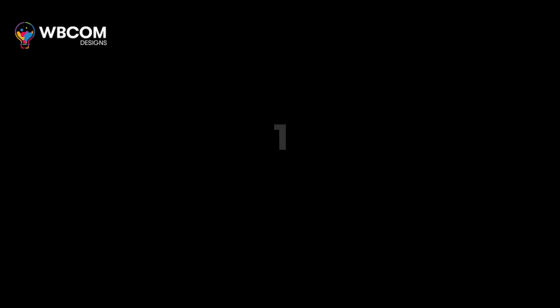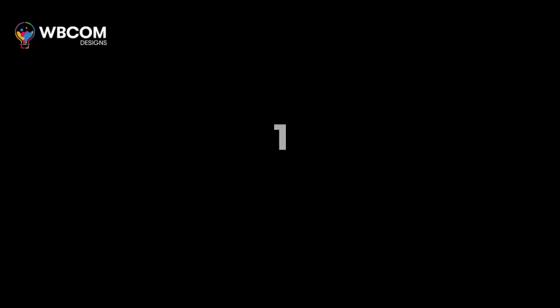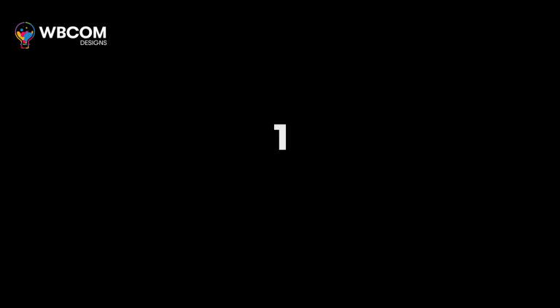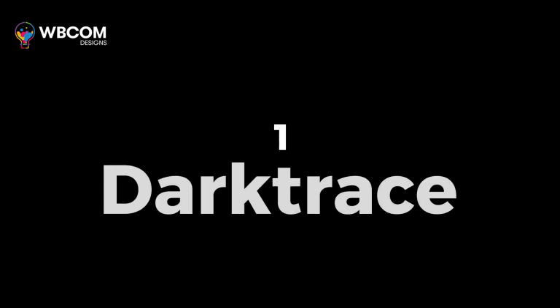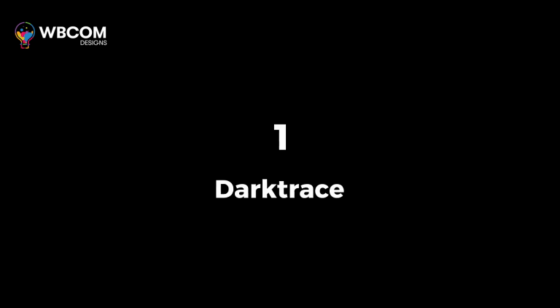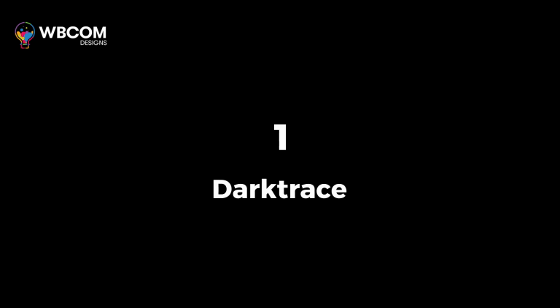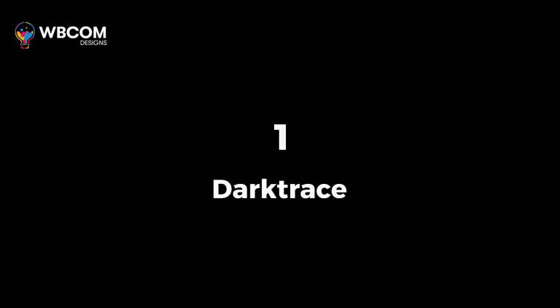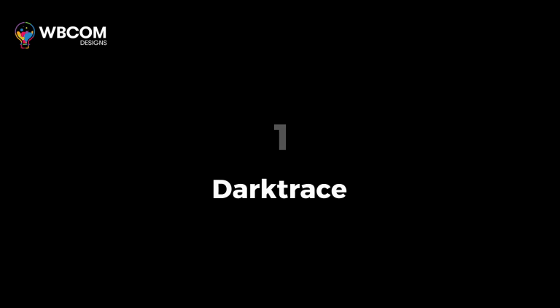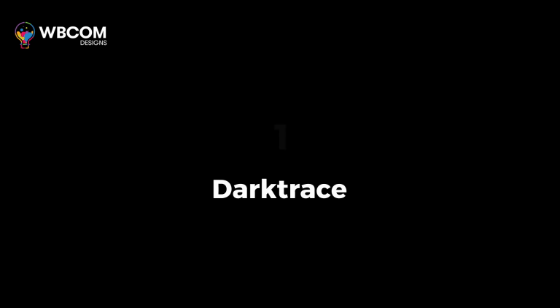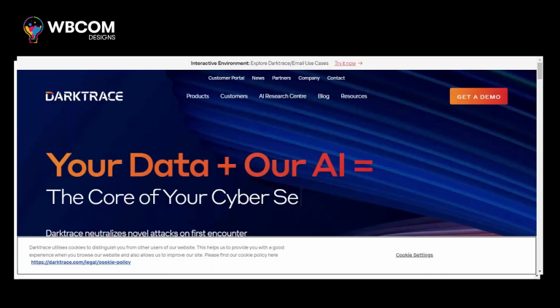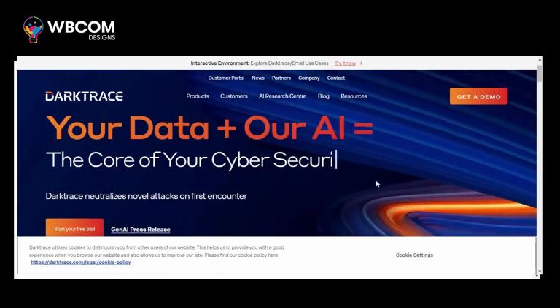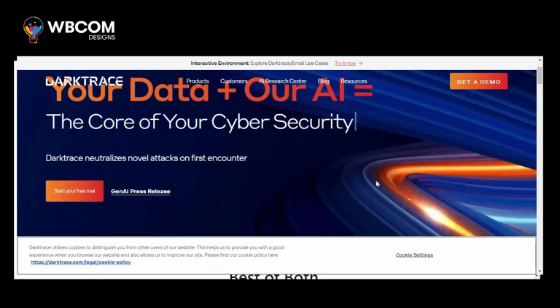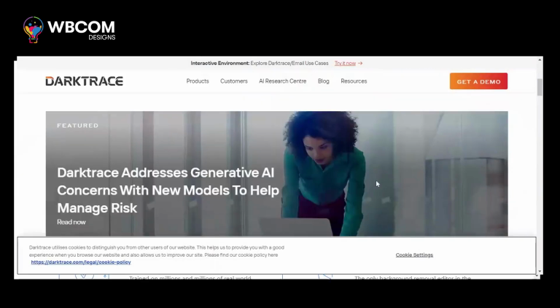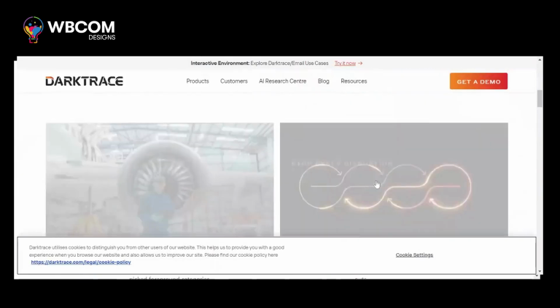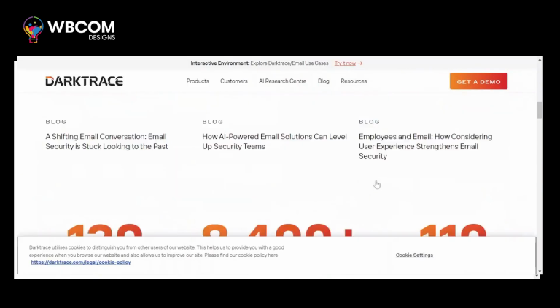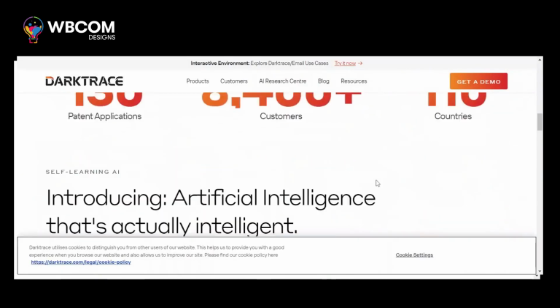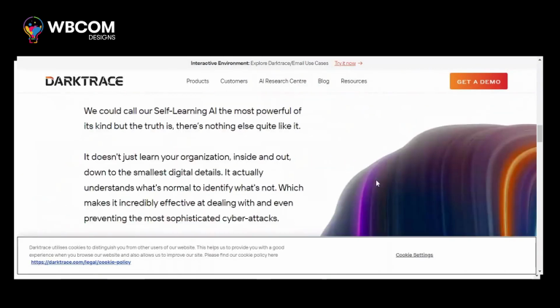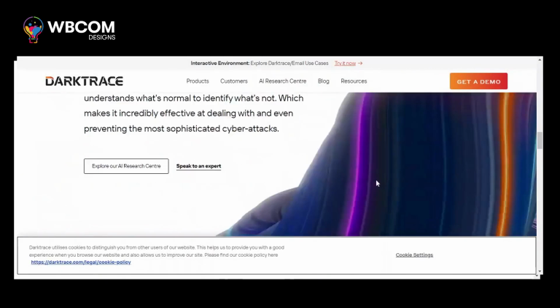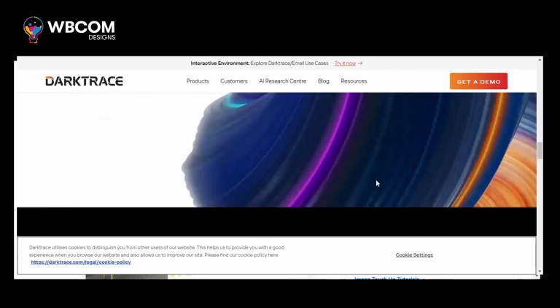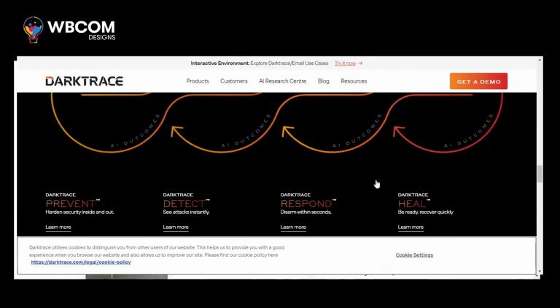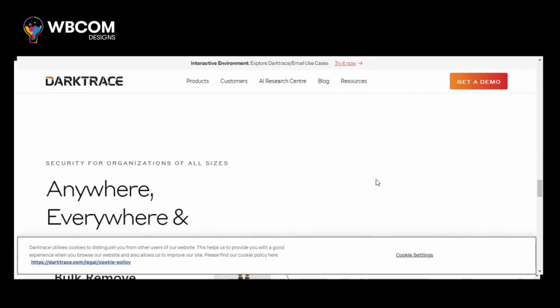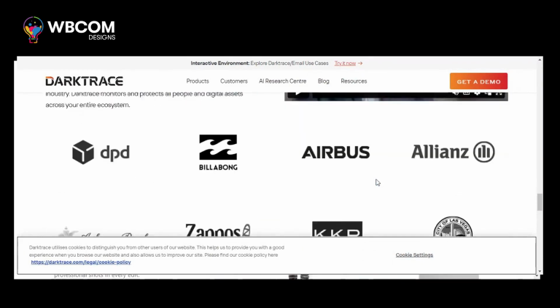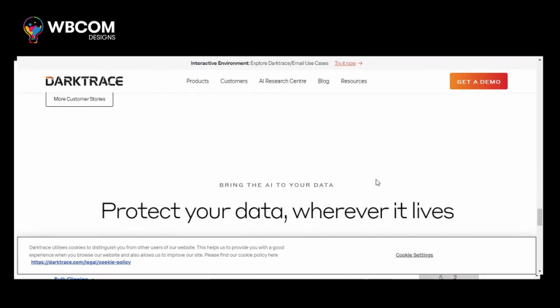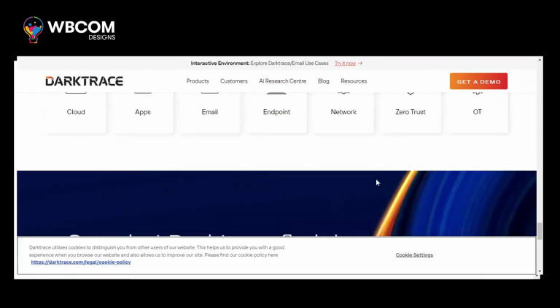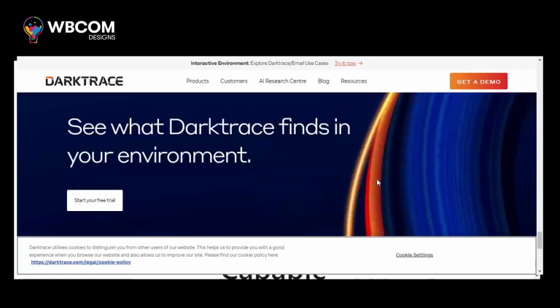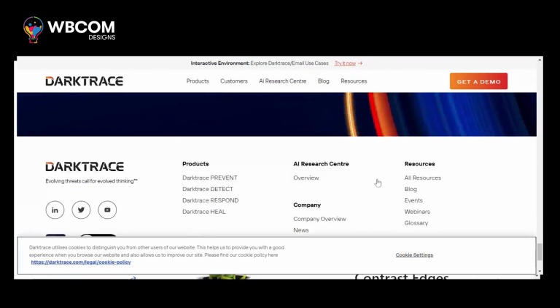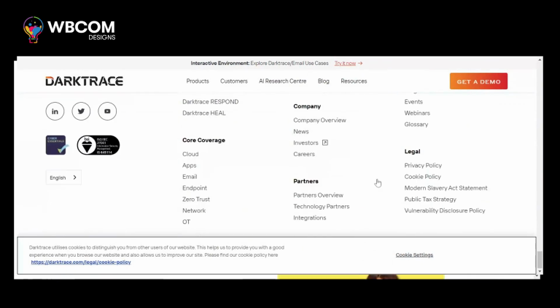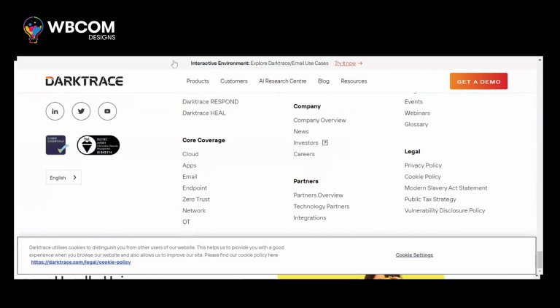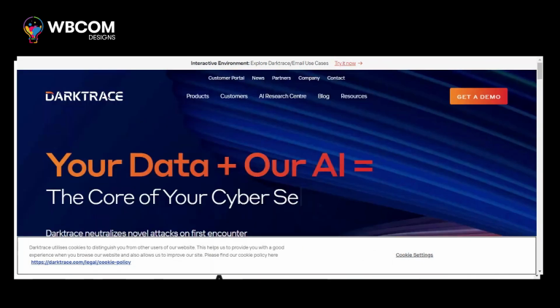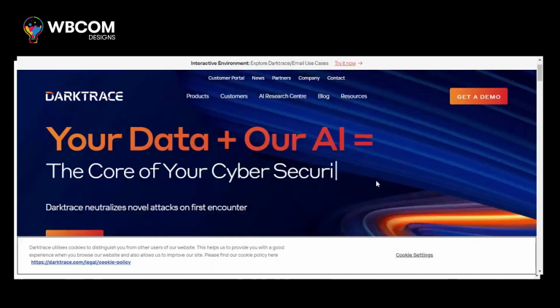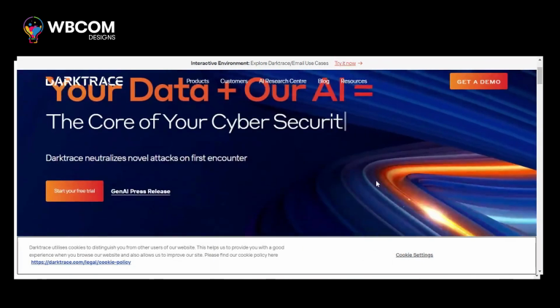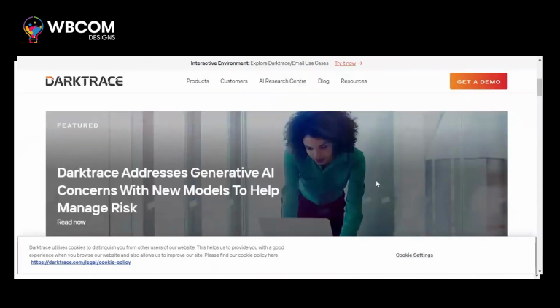At number 1, Darktrace. Darktrace is an AI-powered cybersecurity platform that uses machine learning to detect and respond to cyber threats in real time.